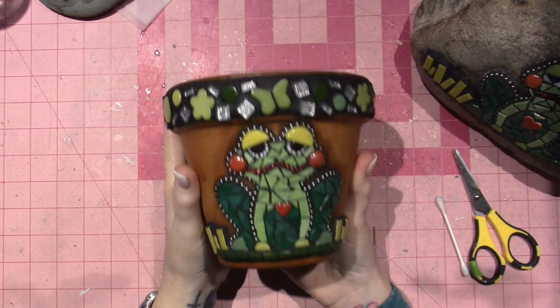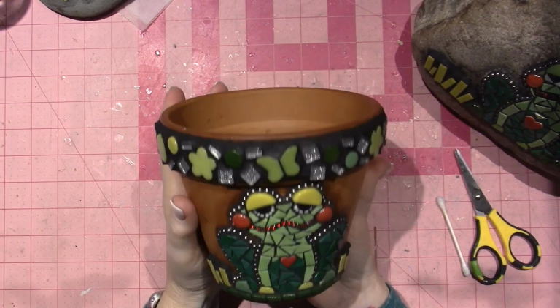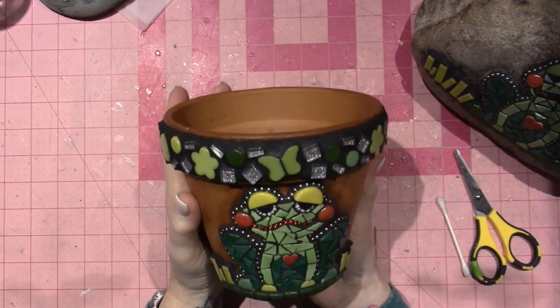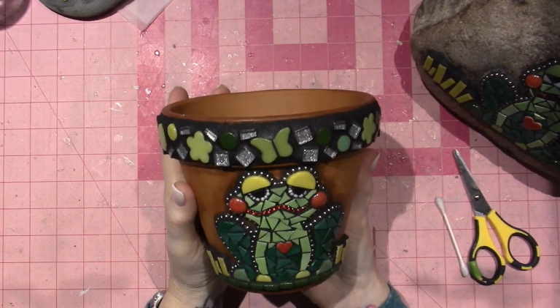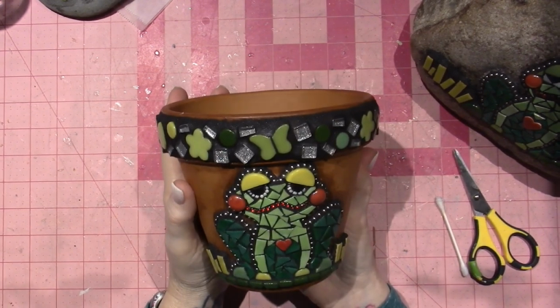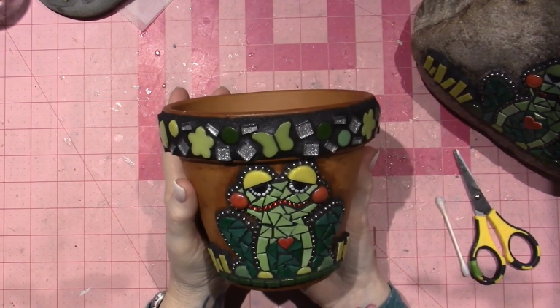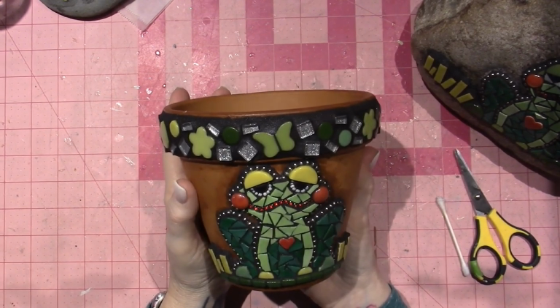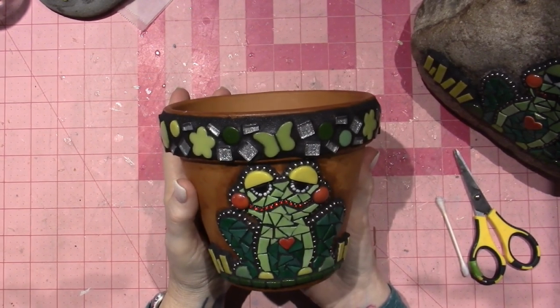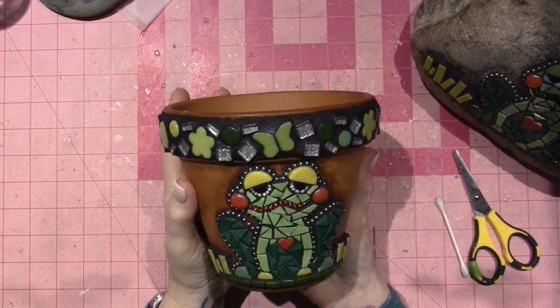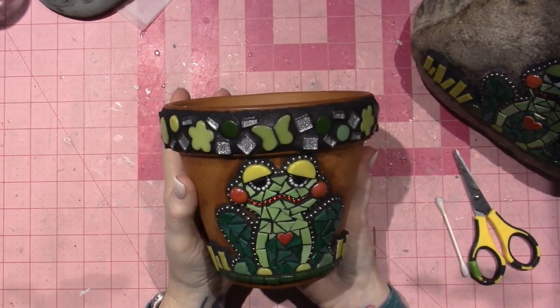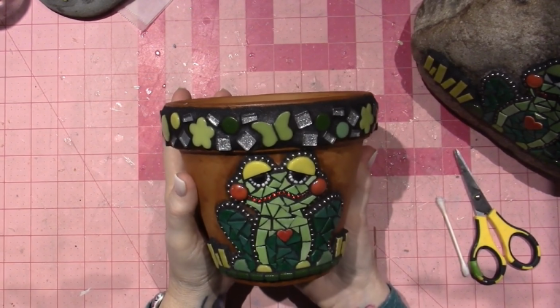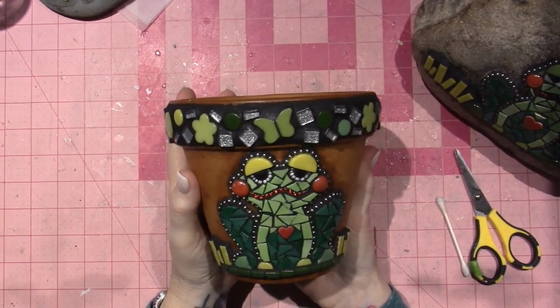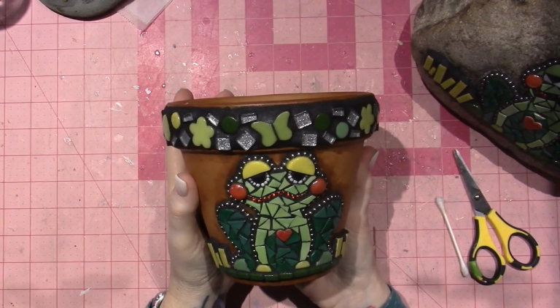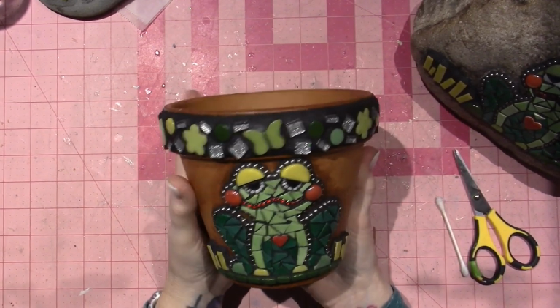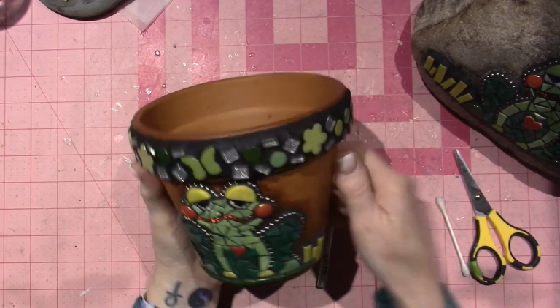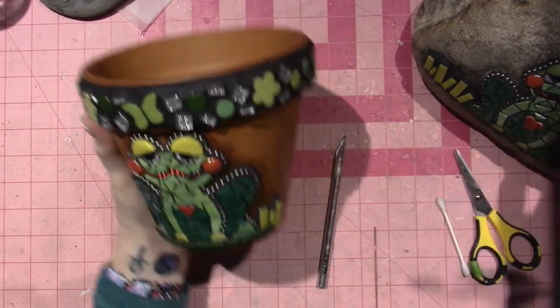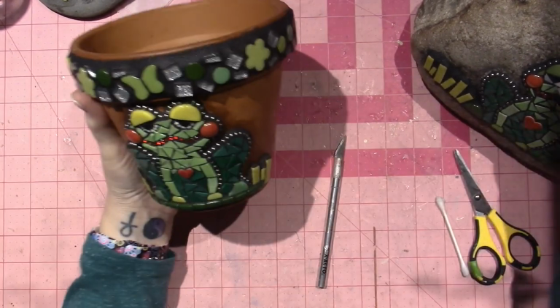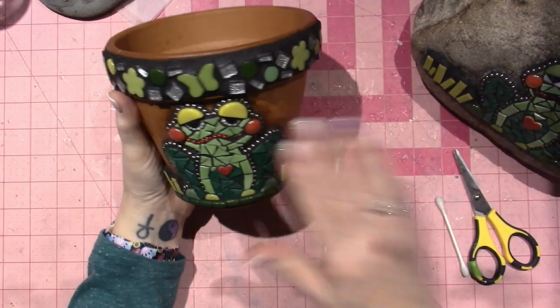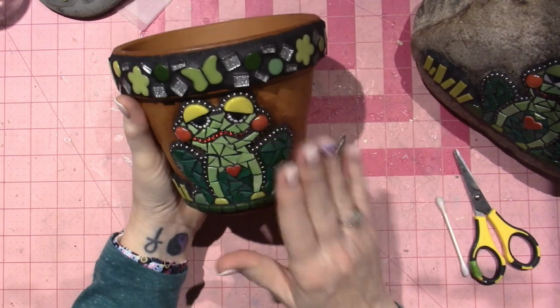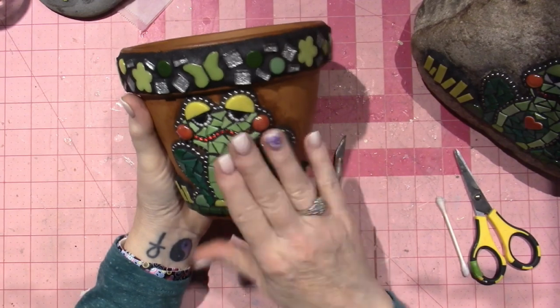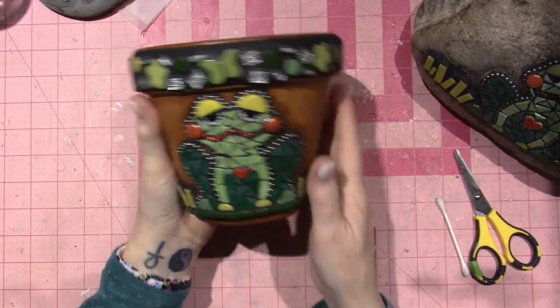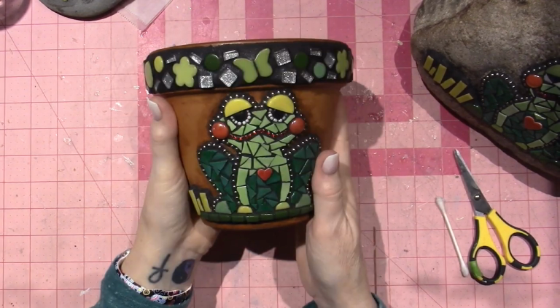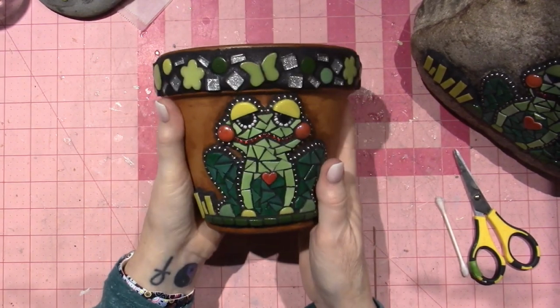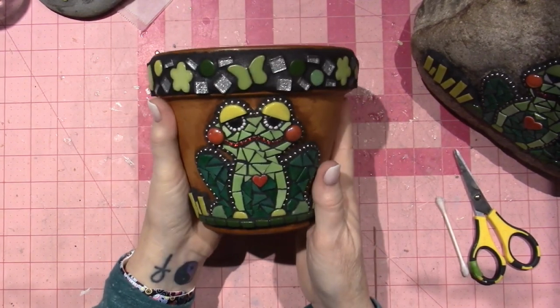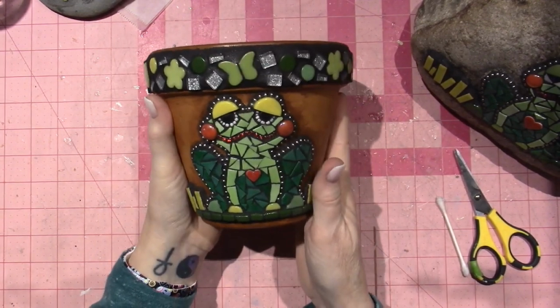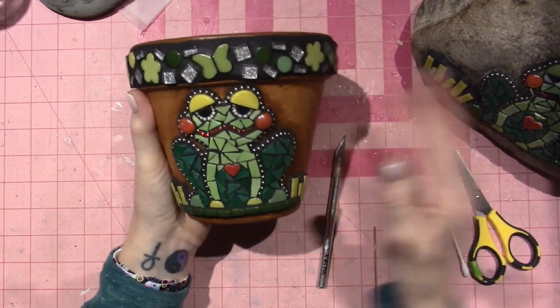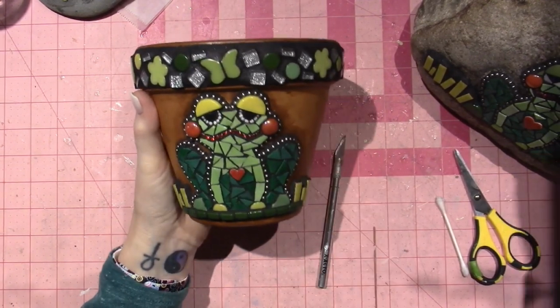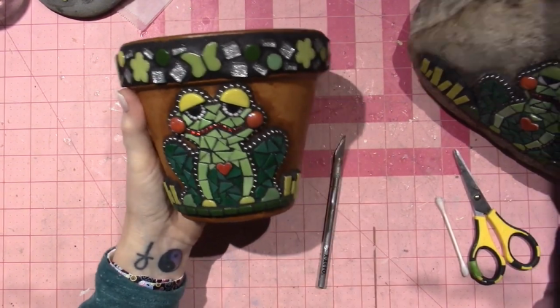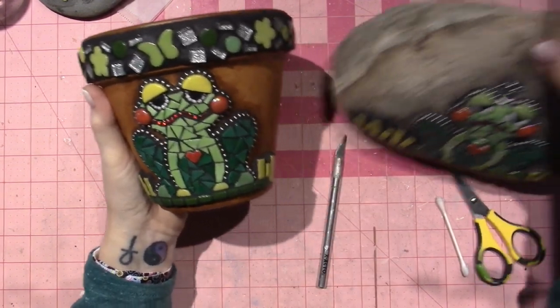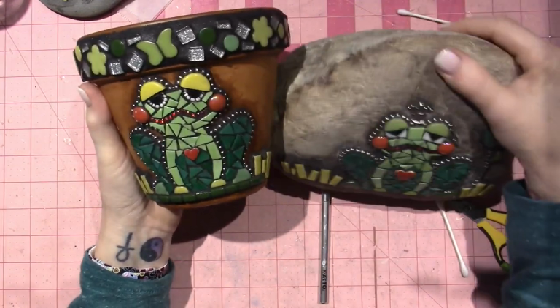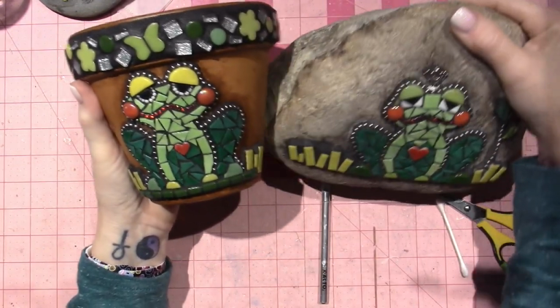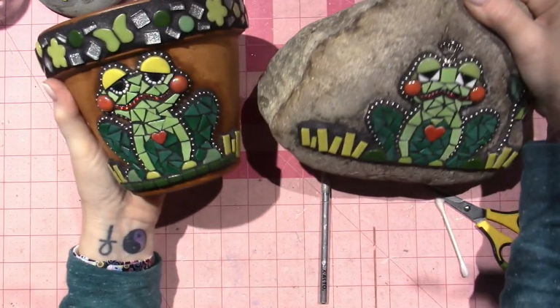He doesn't have a crown on, but — maybe it's a girl. Maybe this one is the boy and this one is the girl. That's it, you guys.